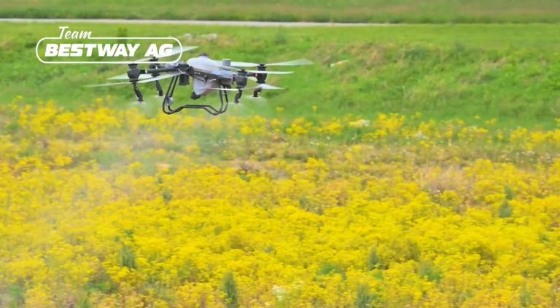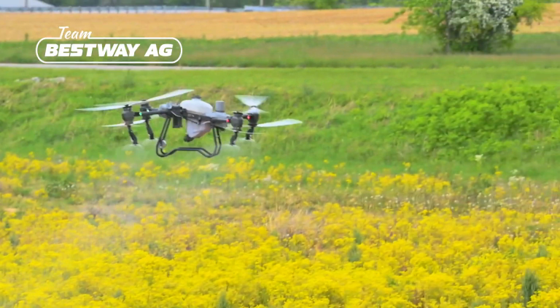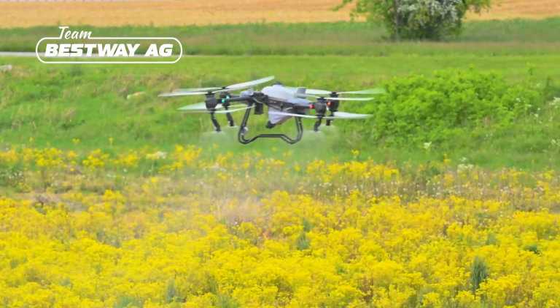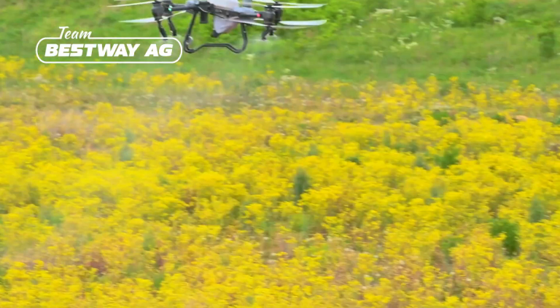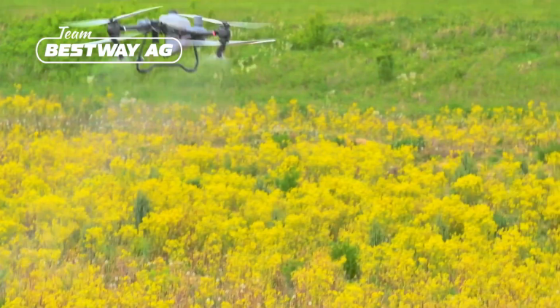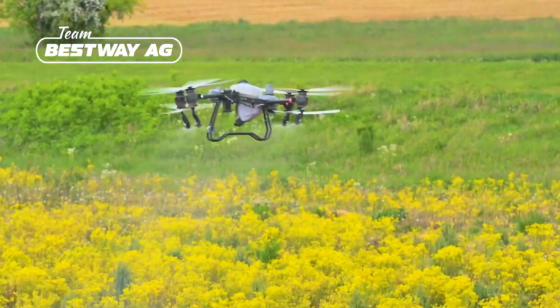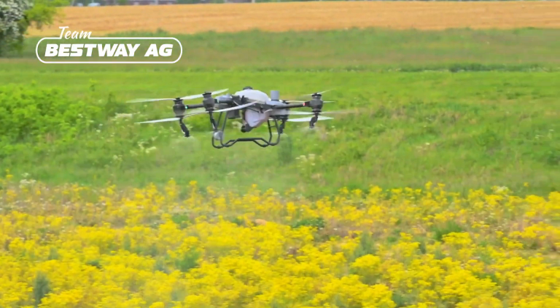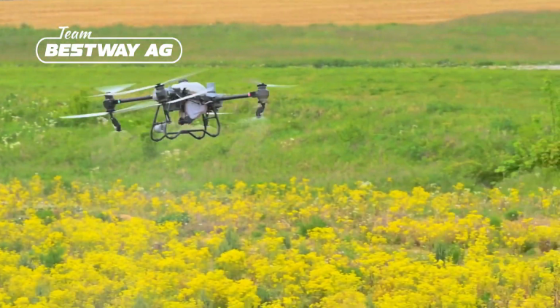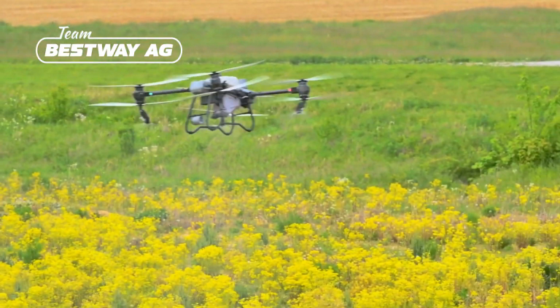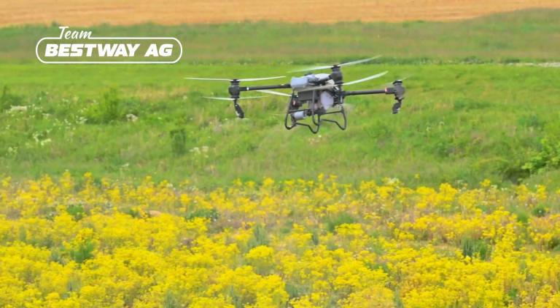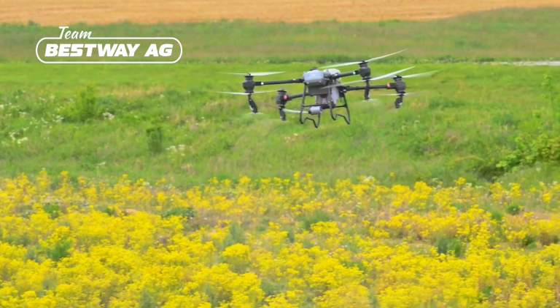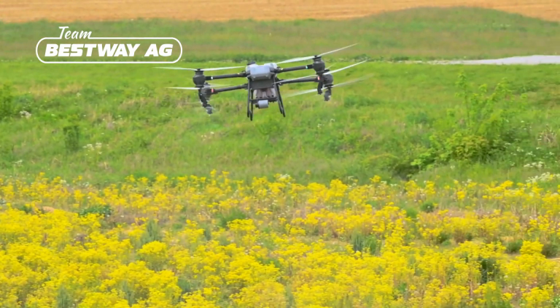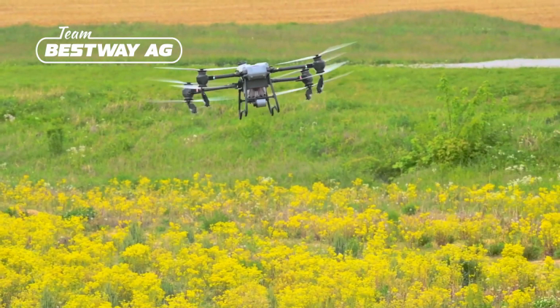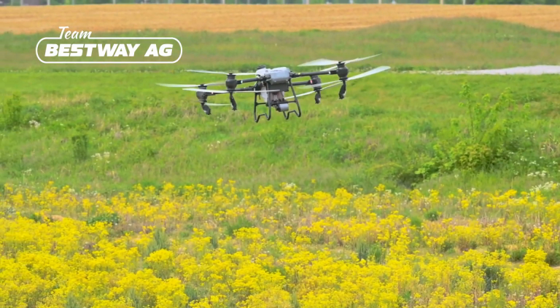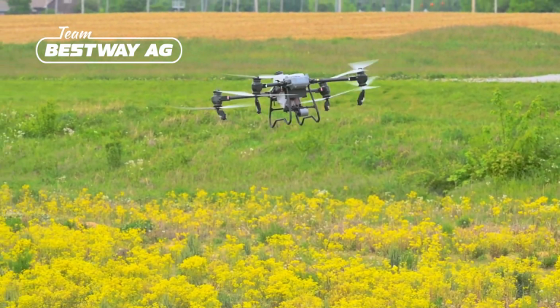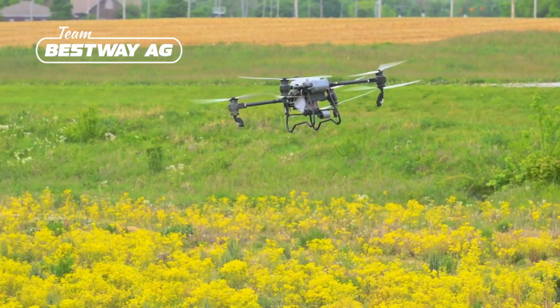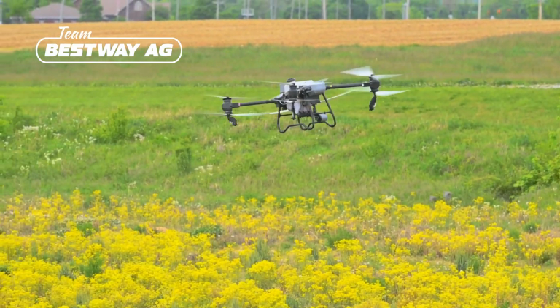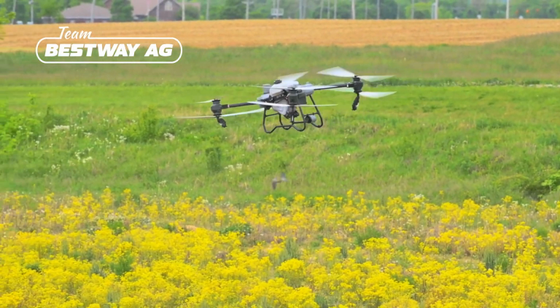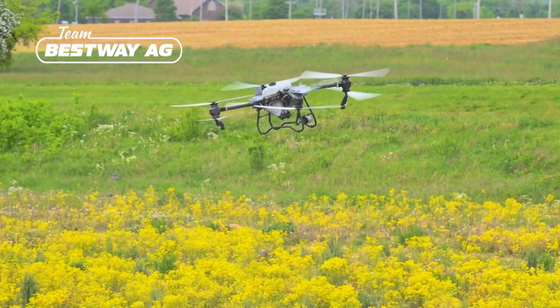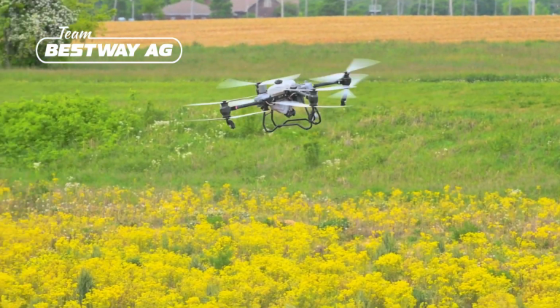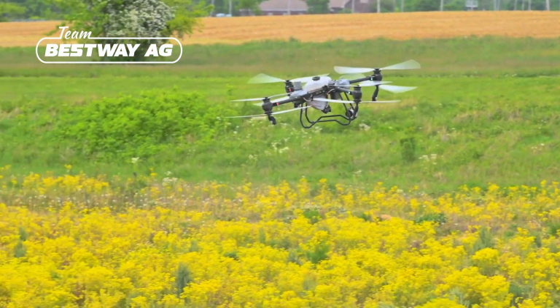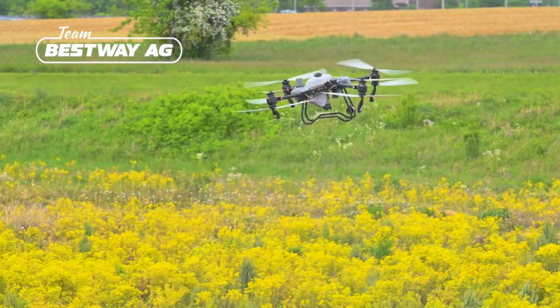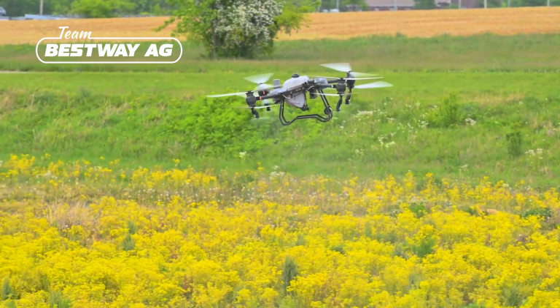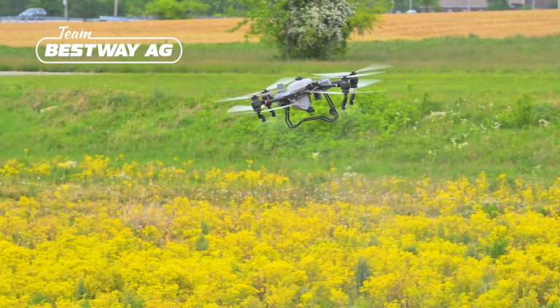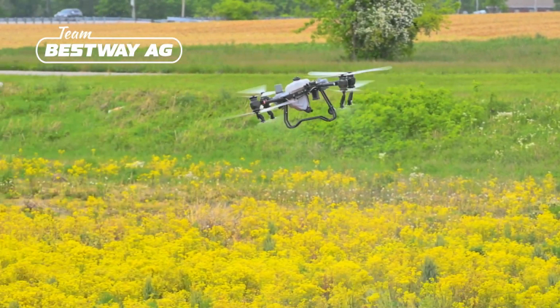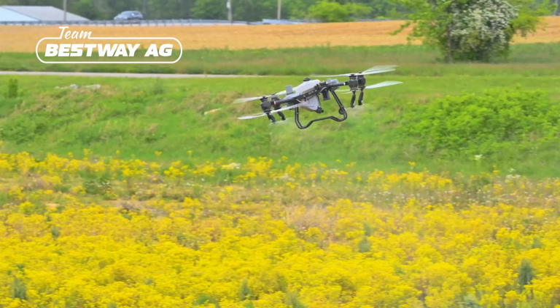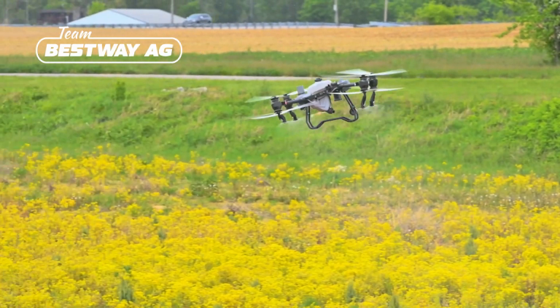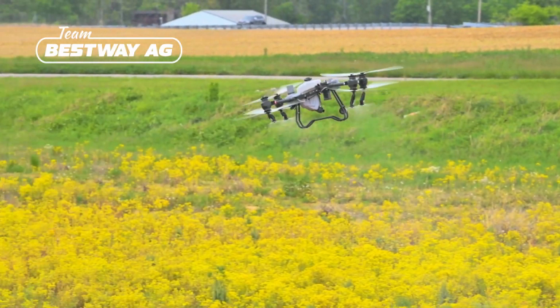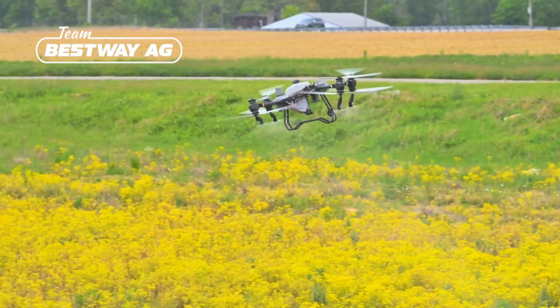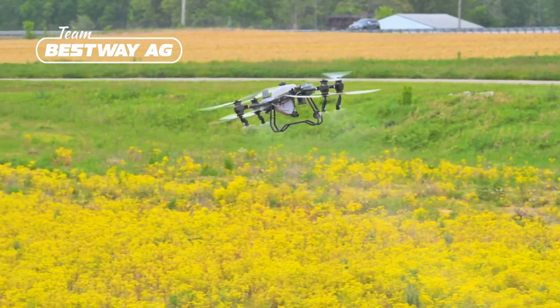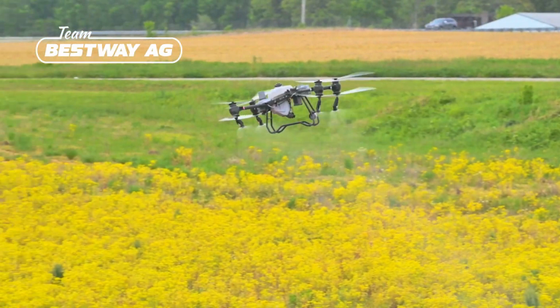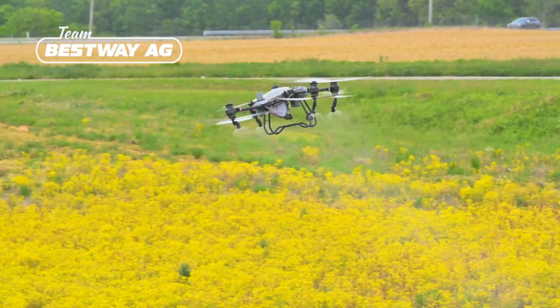Another thing is when it gets down to the end of the field and it's time to turn, the T50 just flips right around. There's definitely a significant improvement in turnaround times at the end of the field.